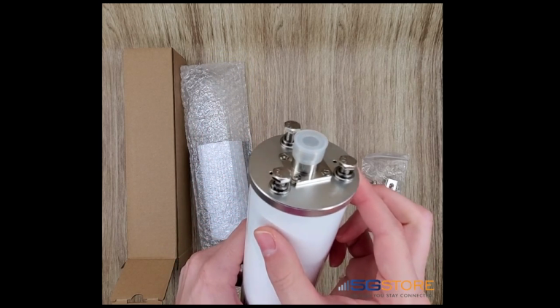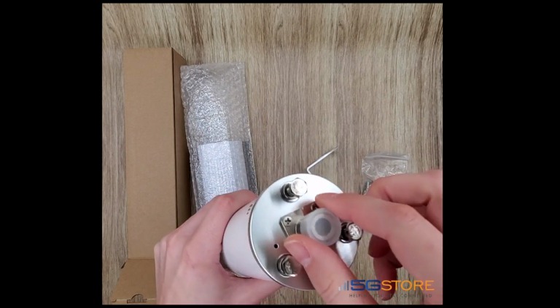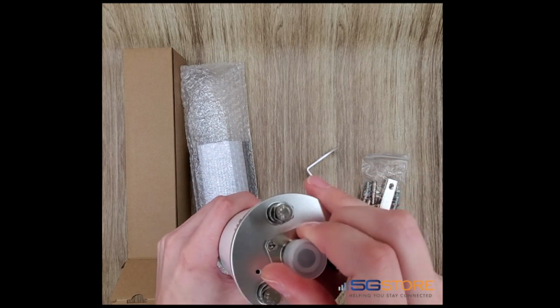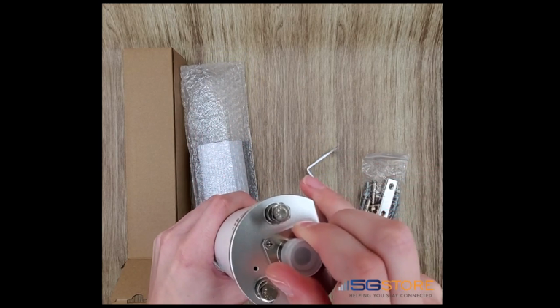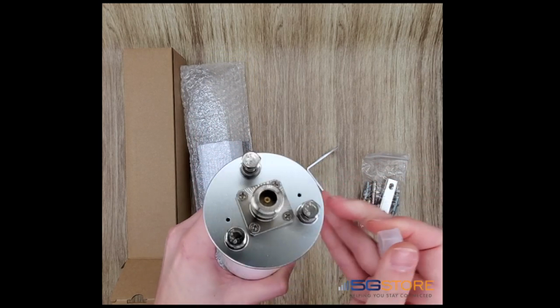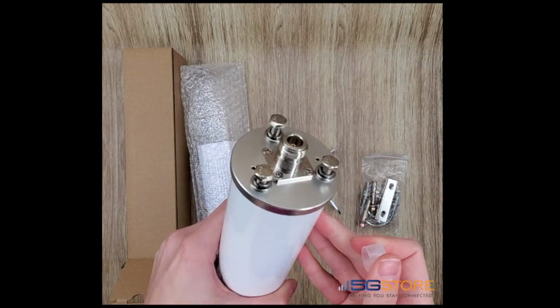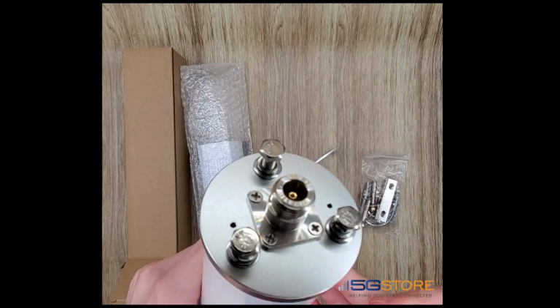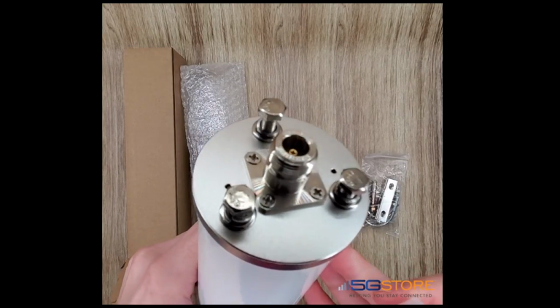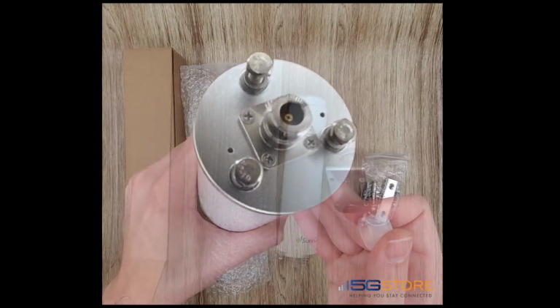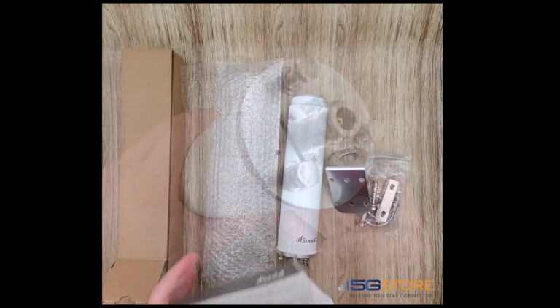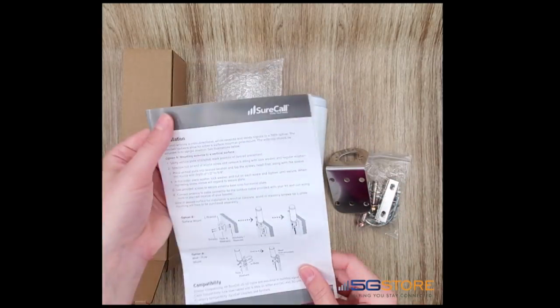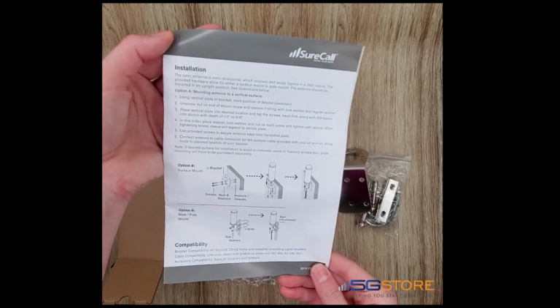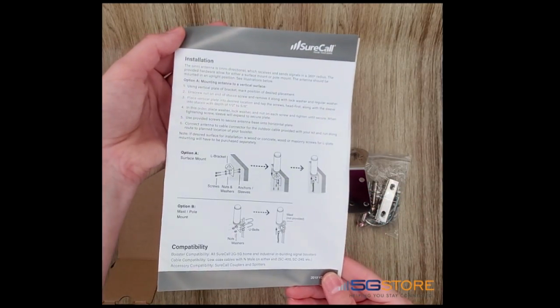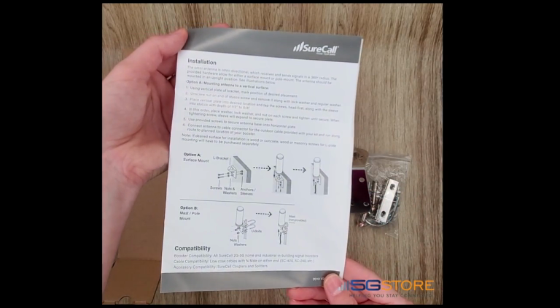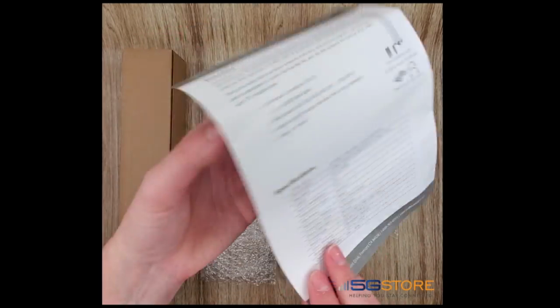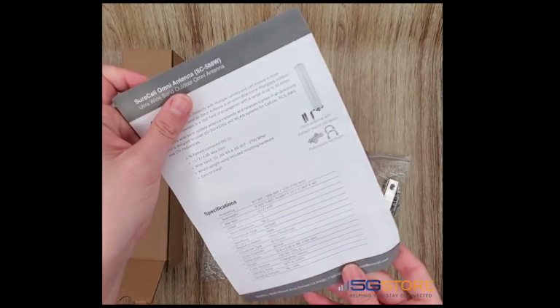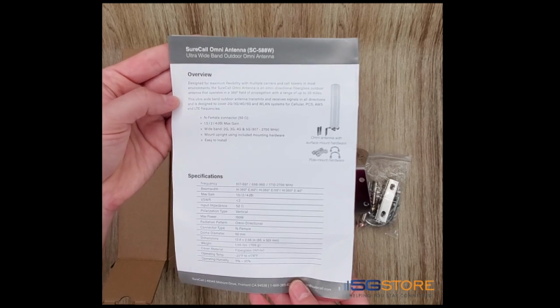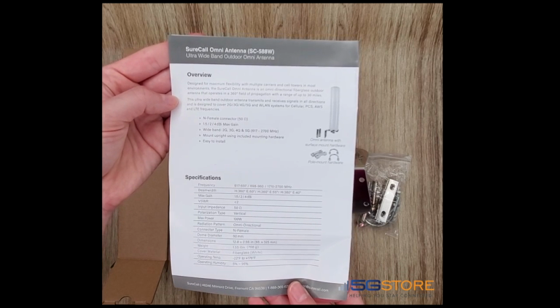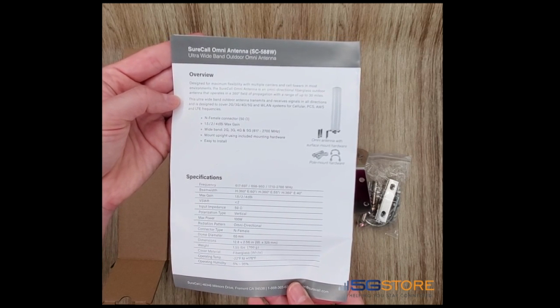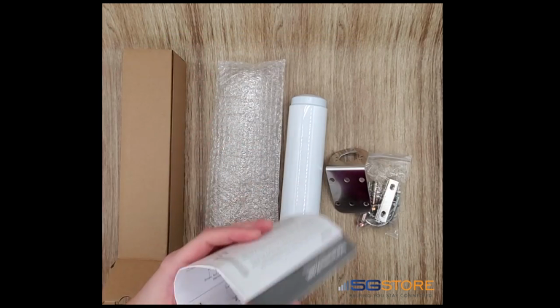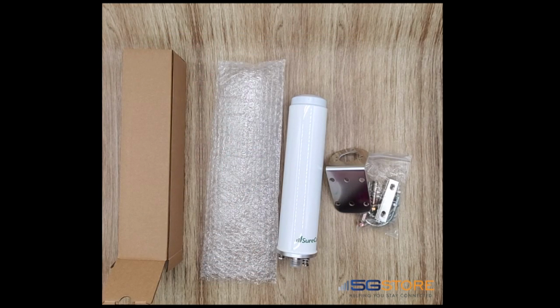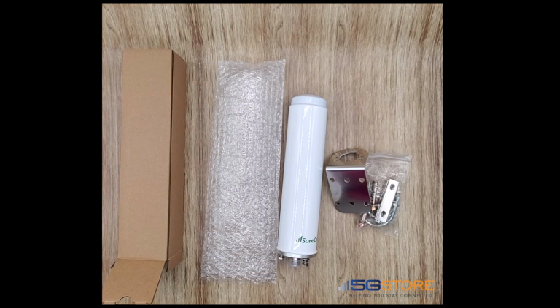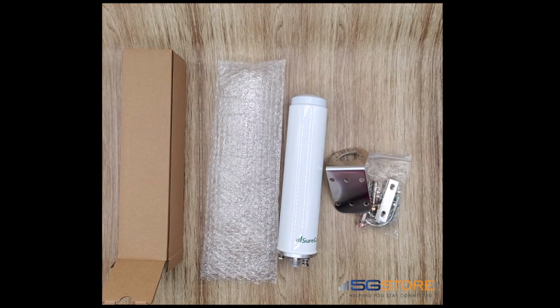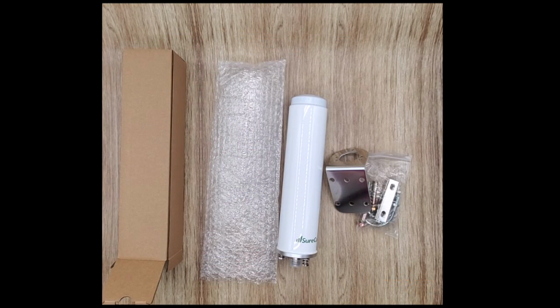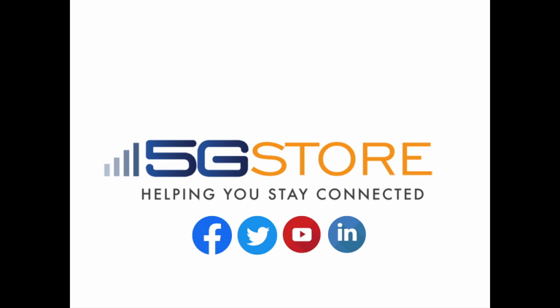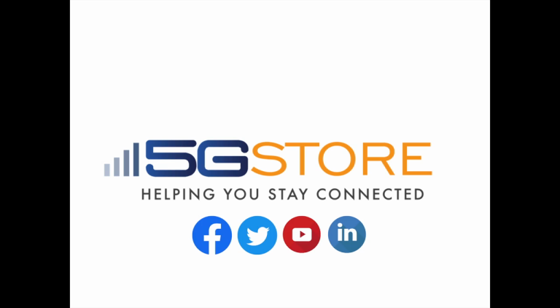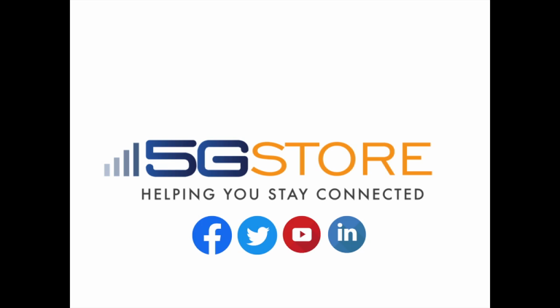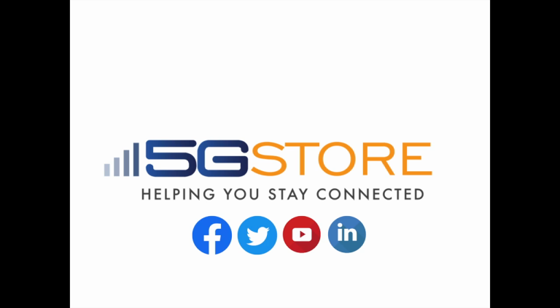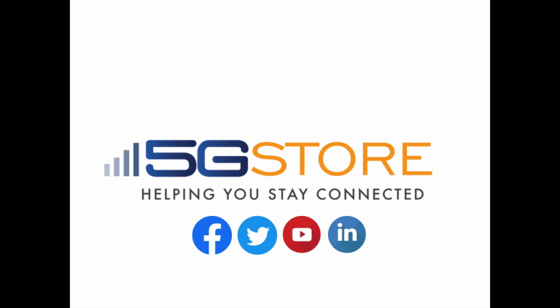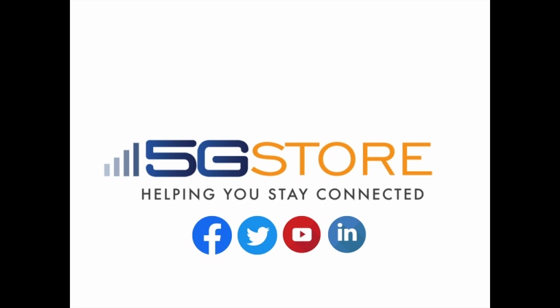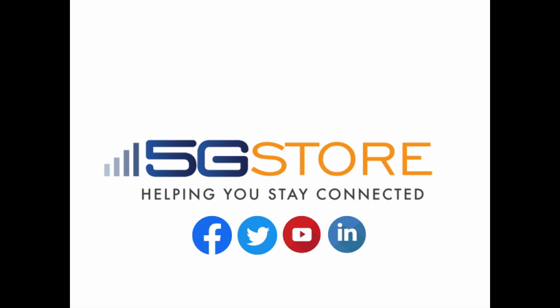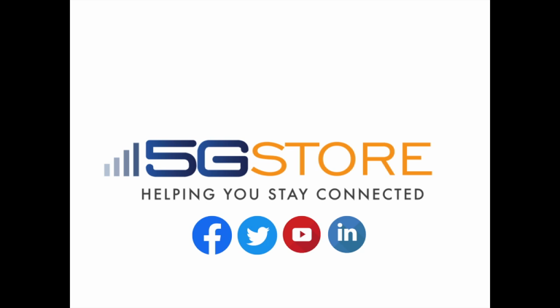You will need to cable with an N-male connector to make it work. Lastly, we have the installation guide that covers both mounting options as well as details and specifications on the antenna. As usual, thank you for watching — please subscribe if you're interested in more videos like this.